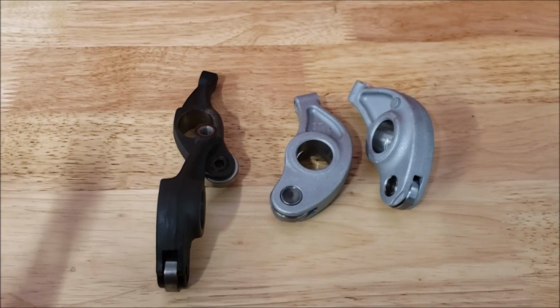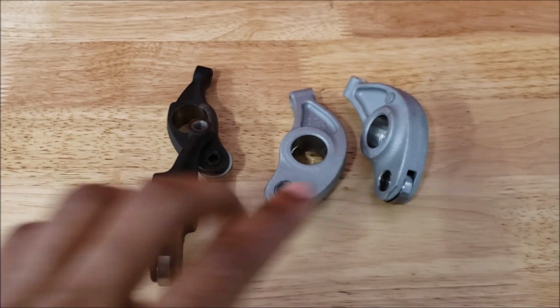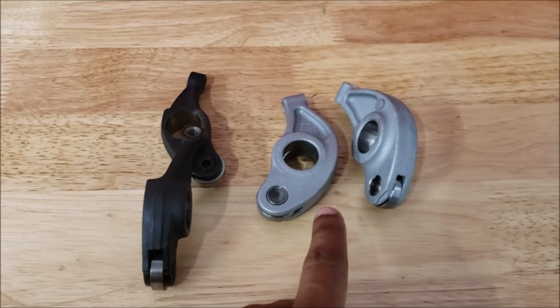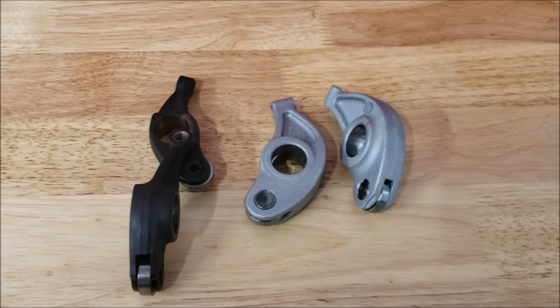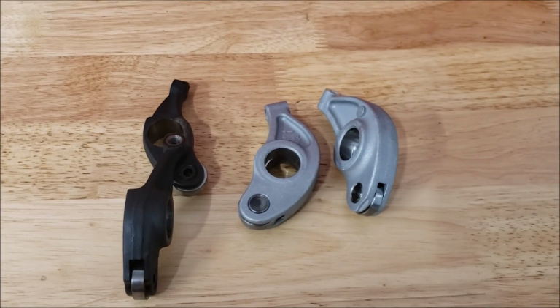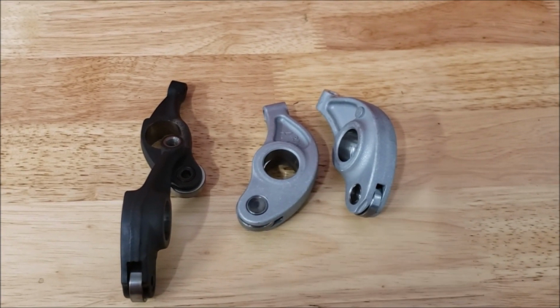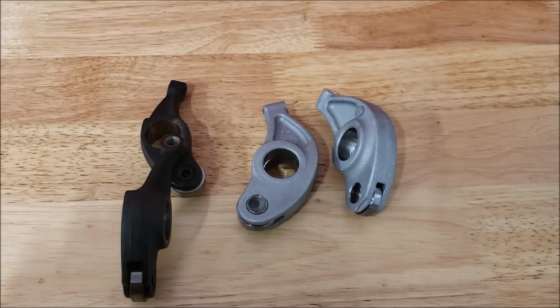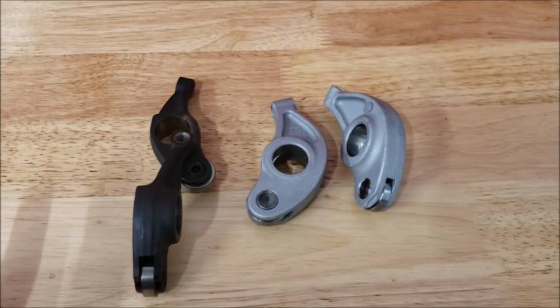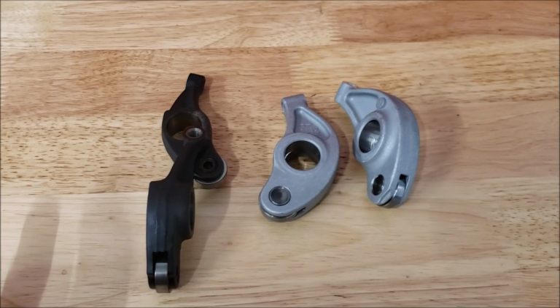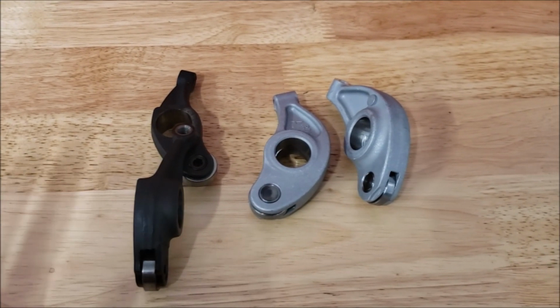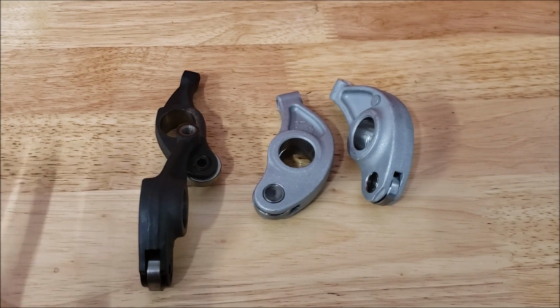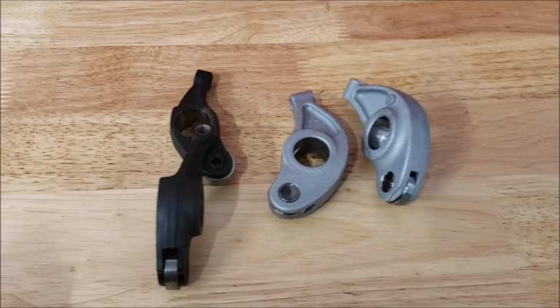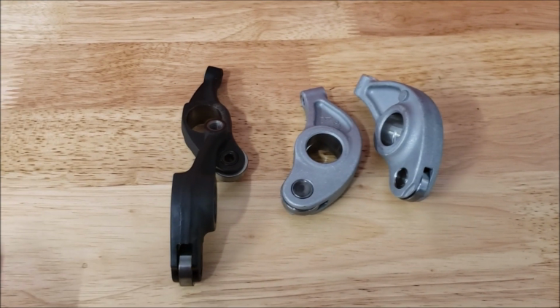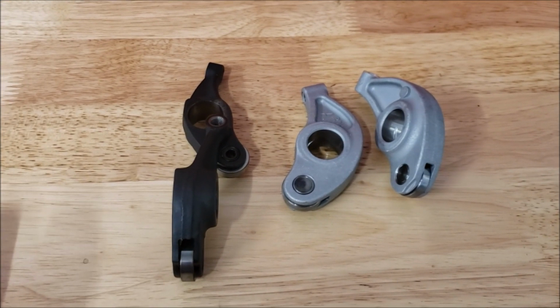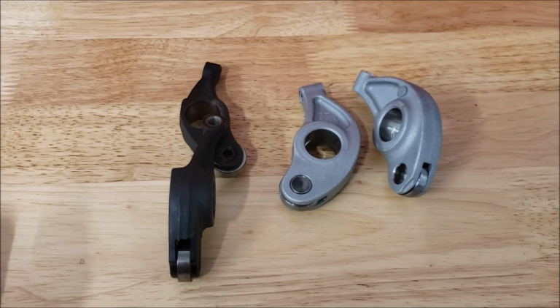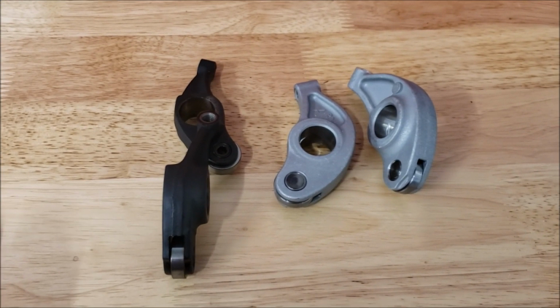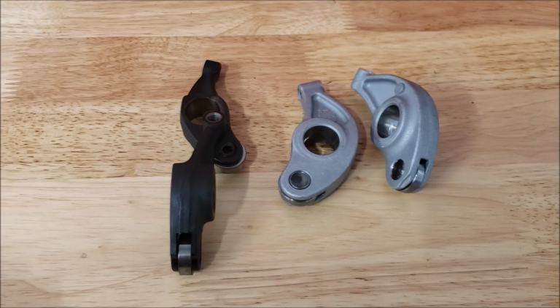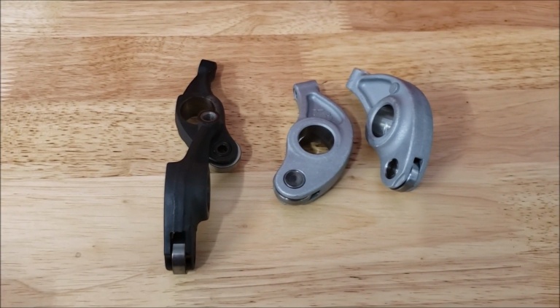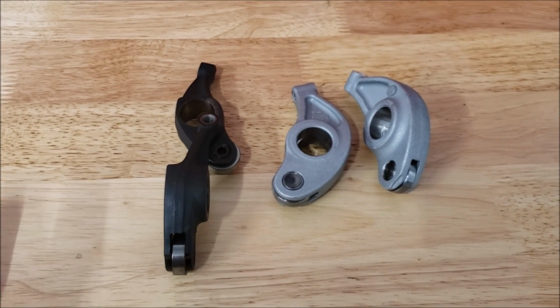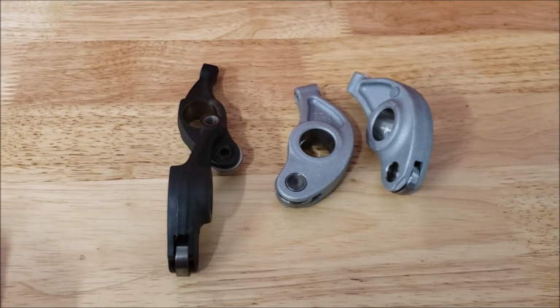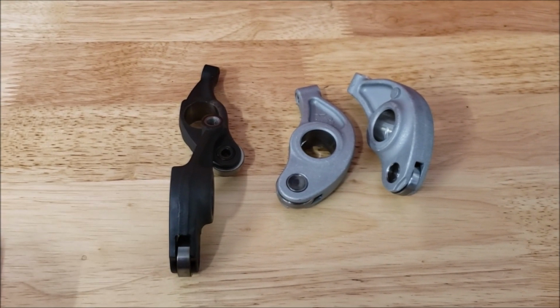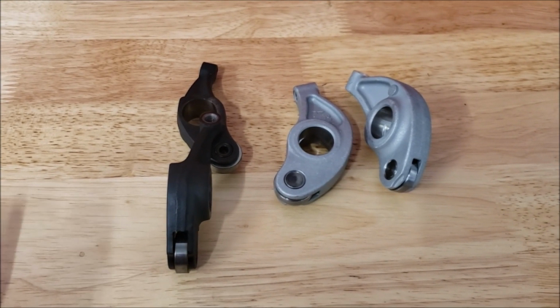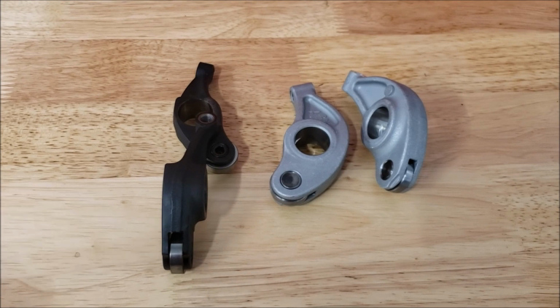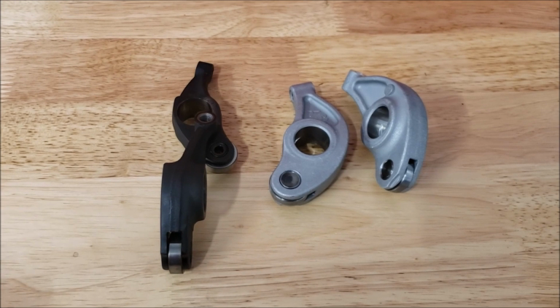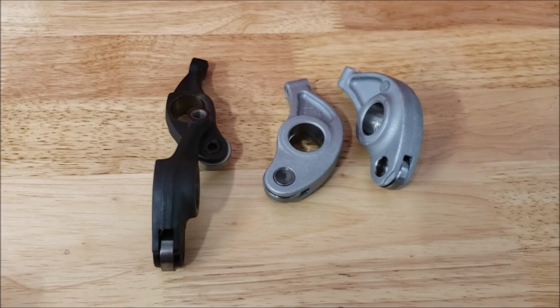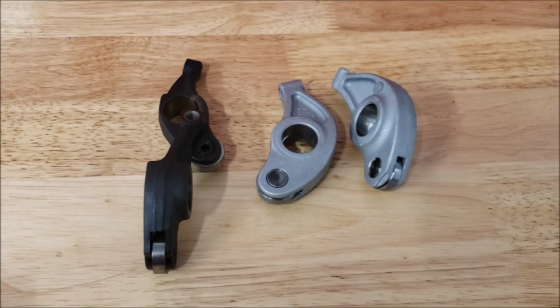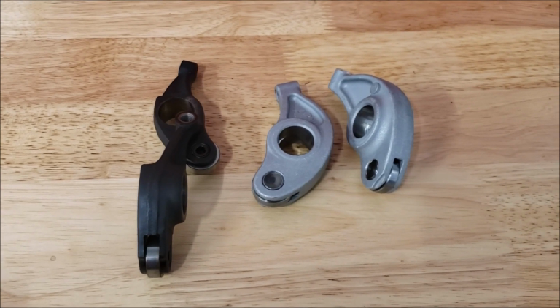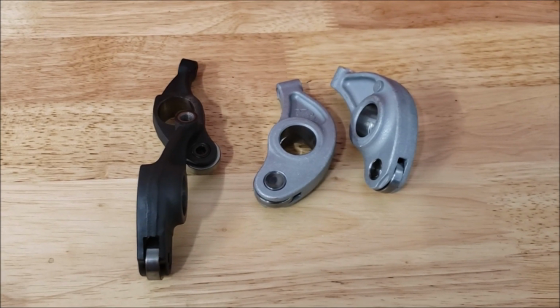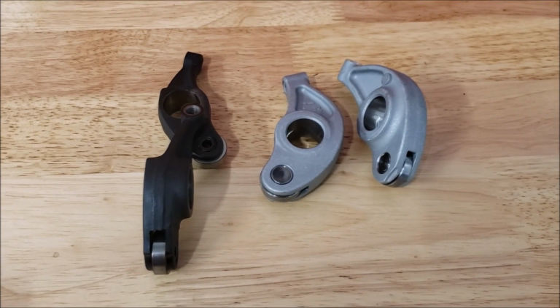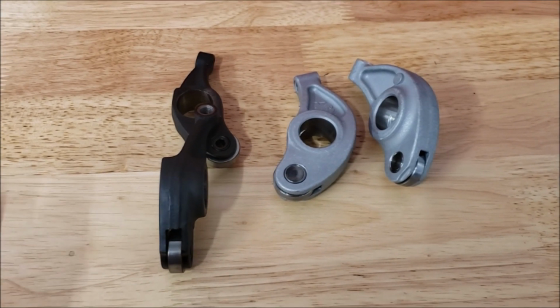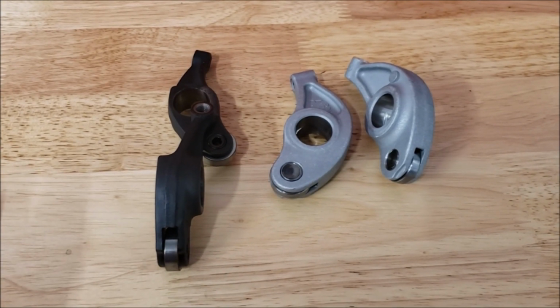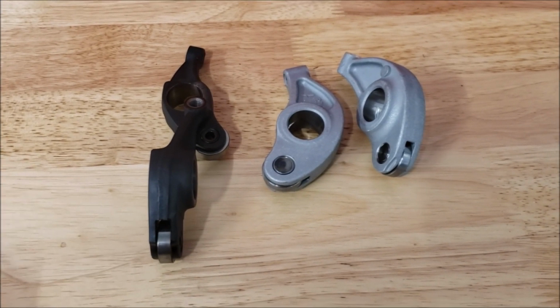The aluminum rockers don't support VTEC, and as you know the J-series engines have VTEC on the intake side only. In that video we'll cover how you go about getting that to work. On the exhaust side that's not an issue, so we'll just begin.